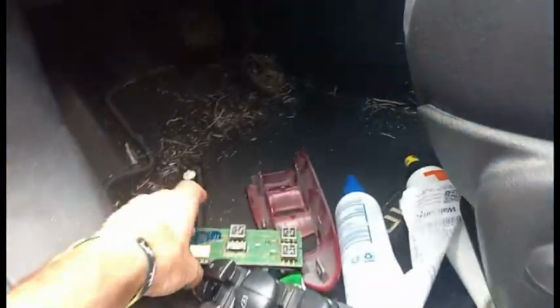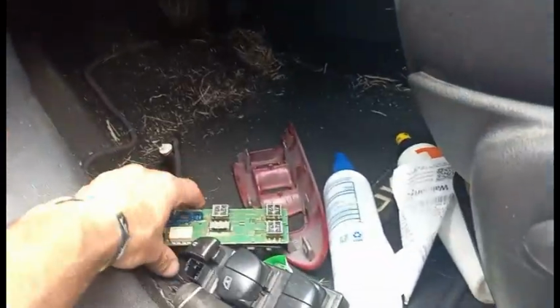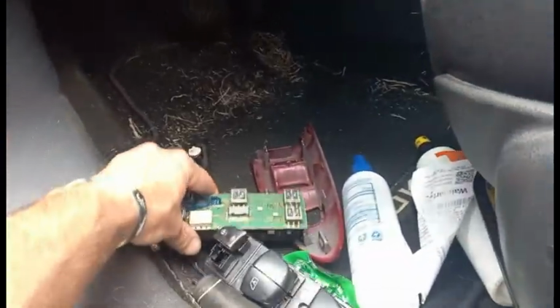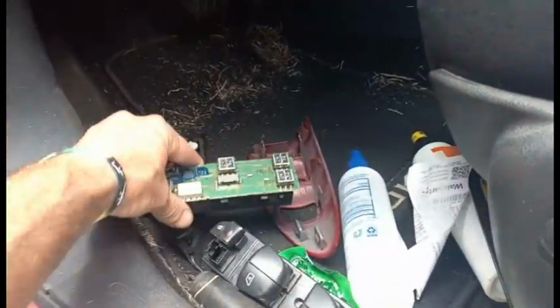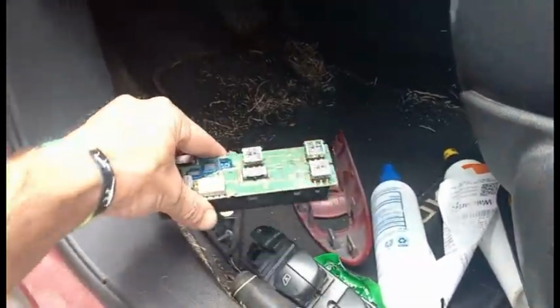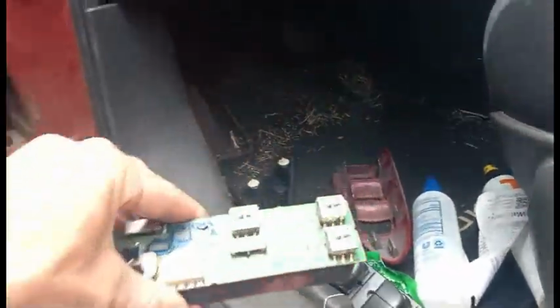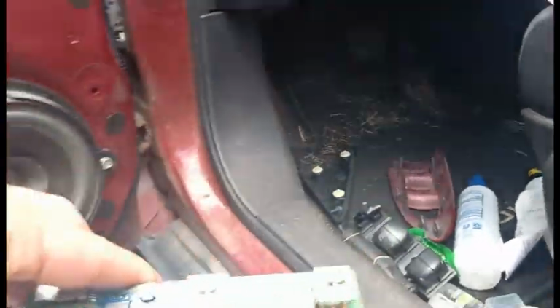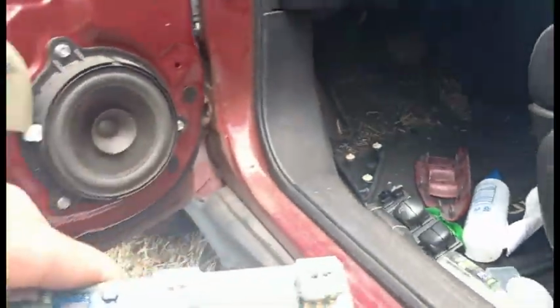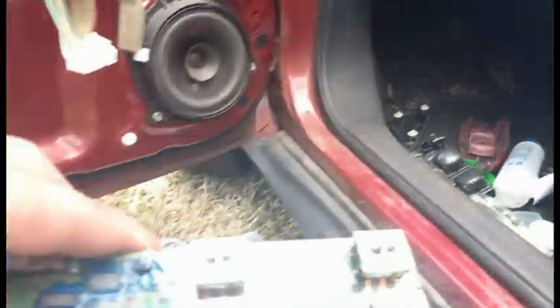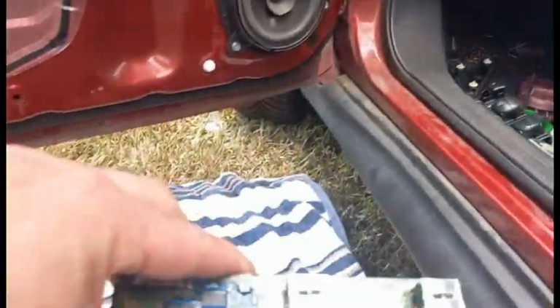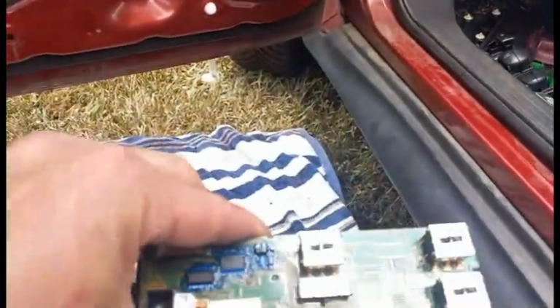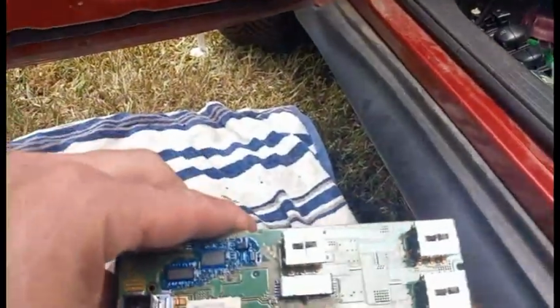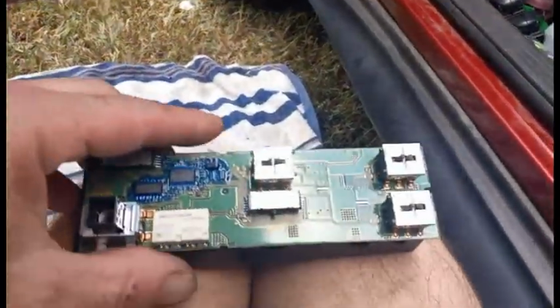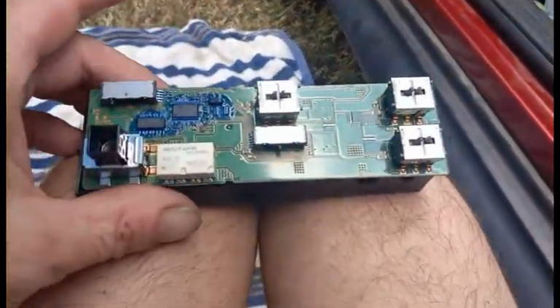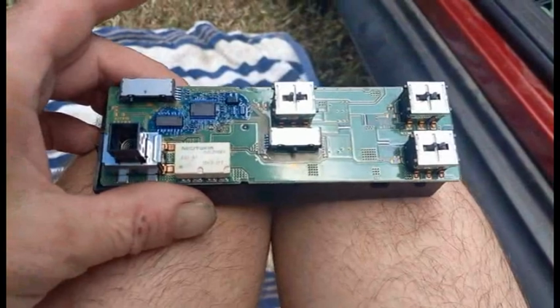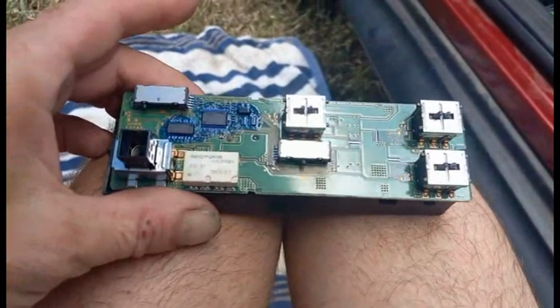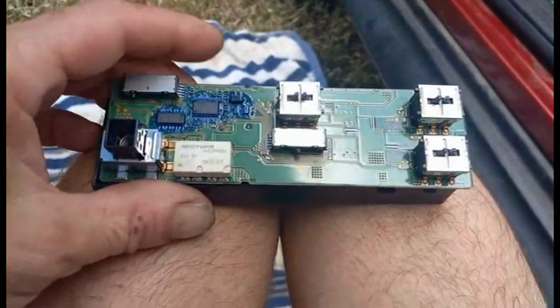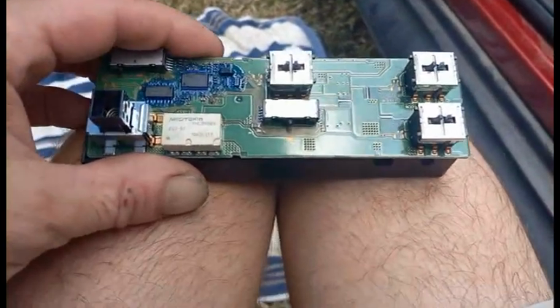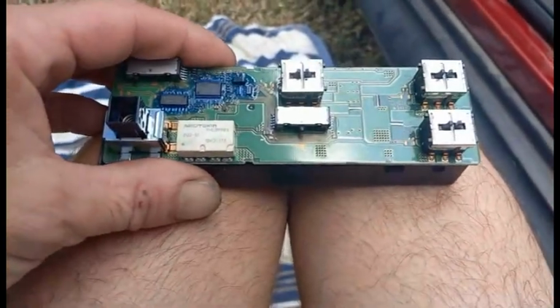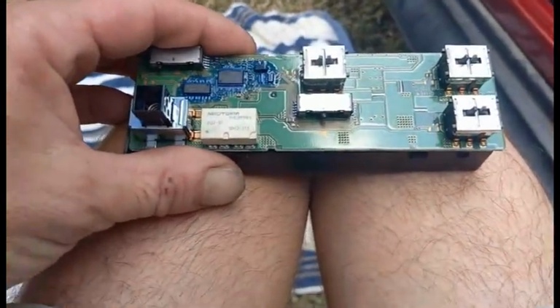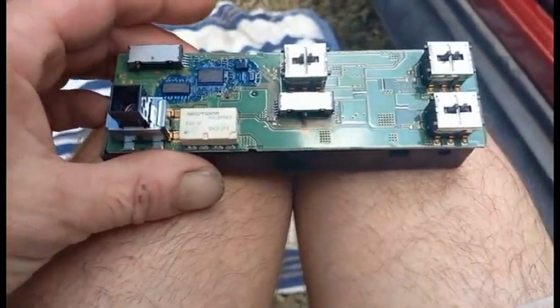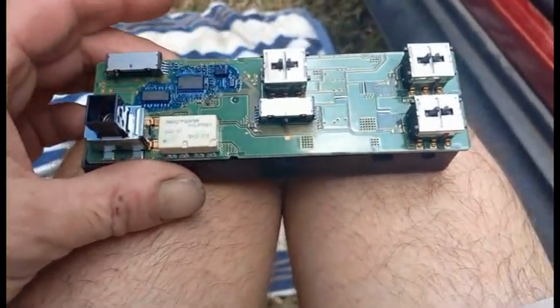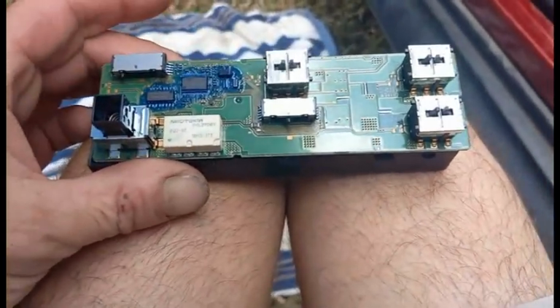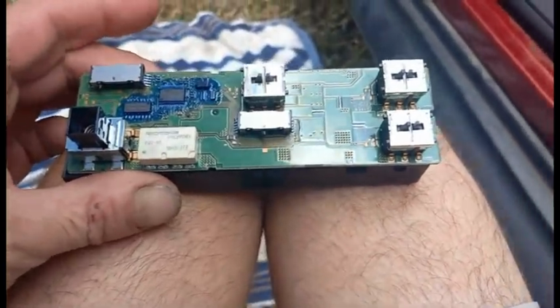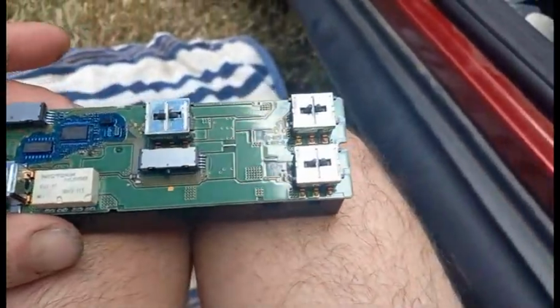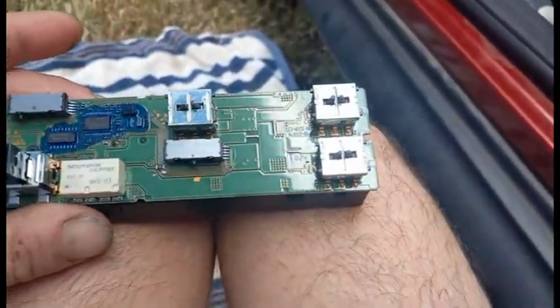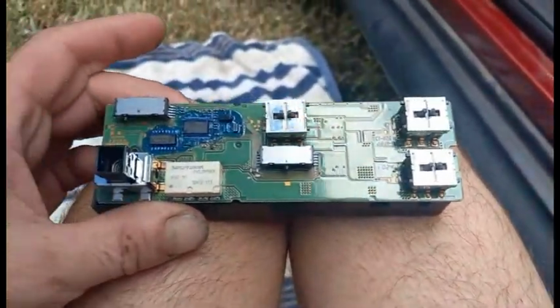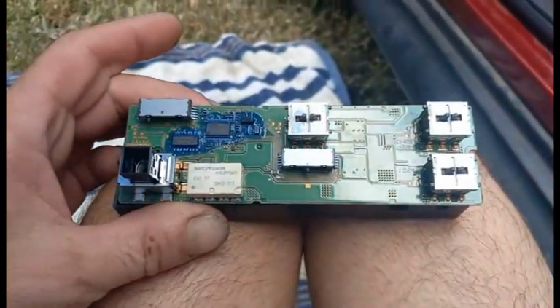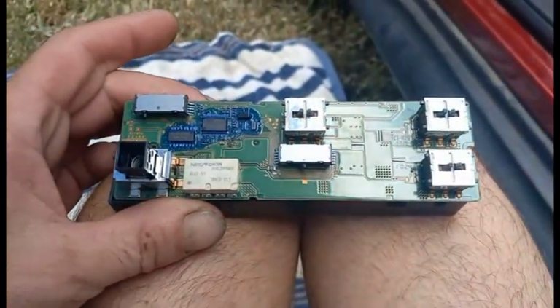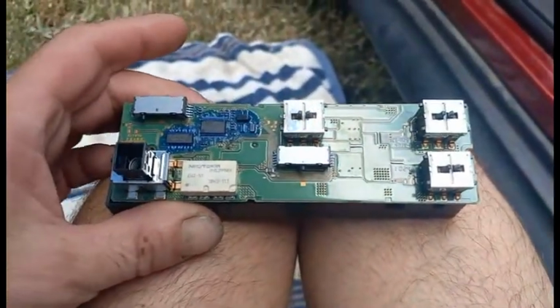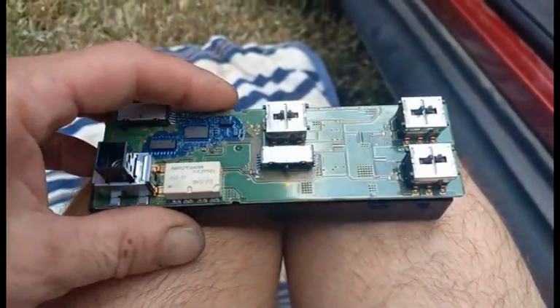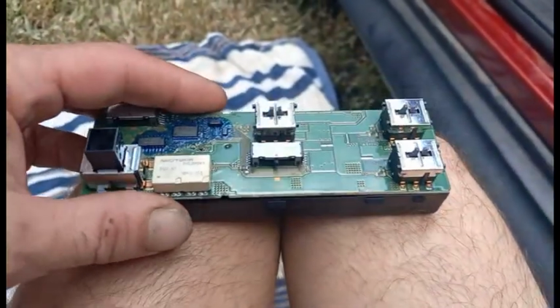I was hoping maybe the switch was the problem. The switch checks out okay — it's getting and sending power.